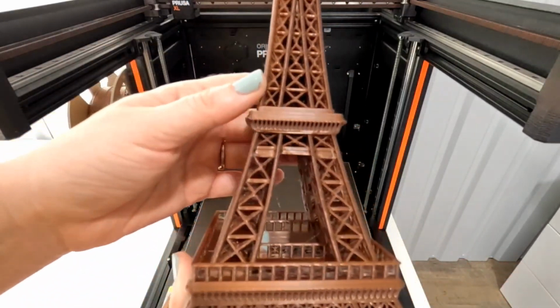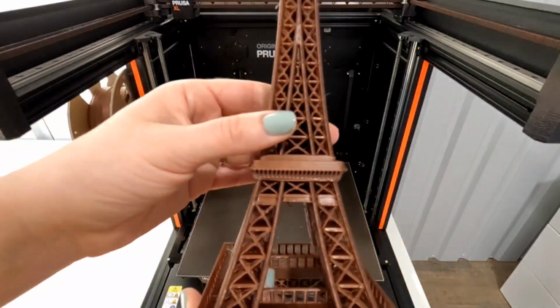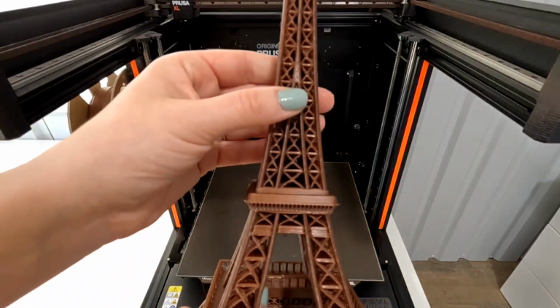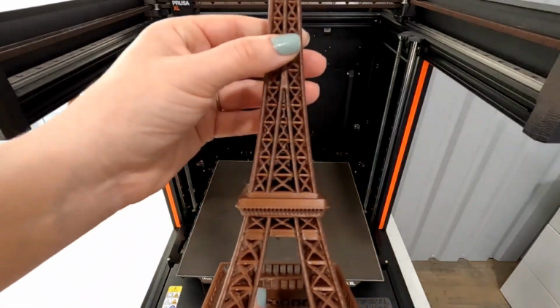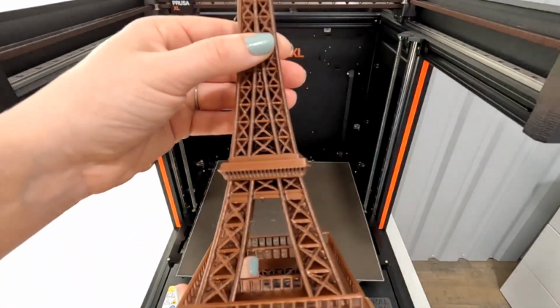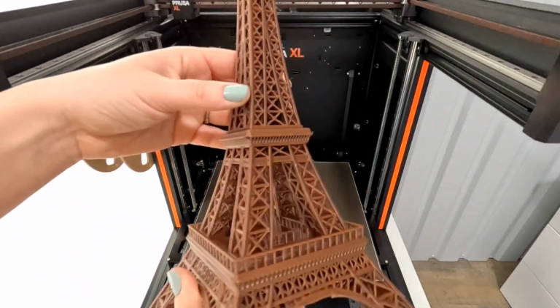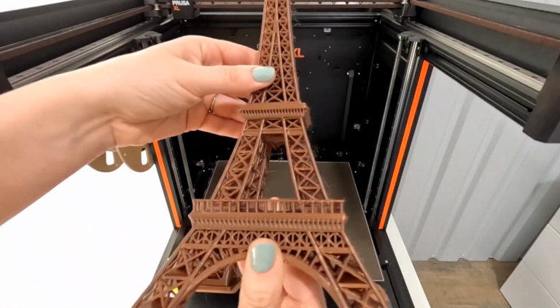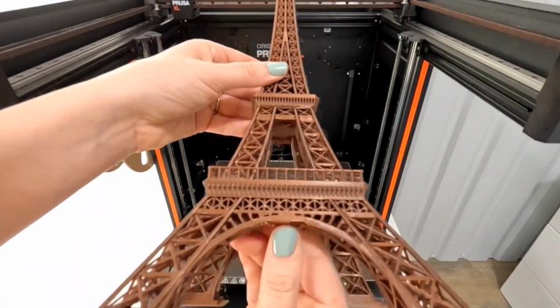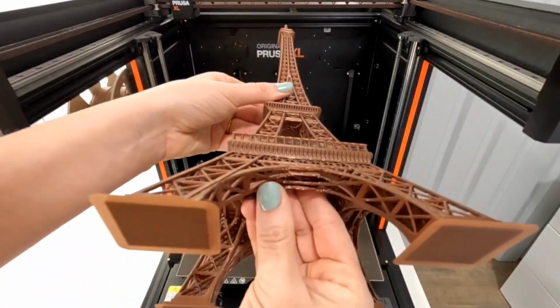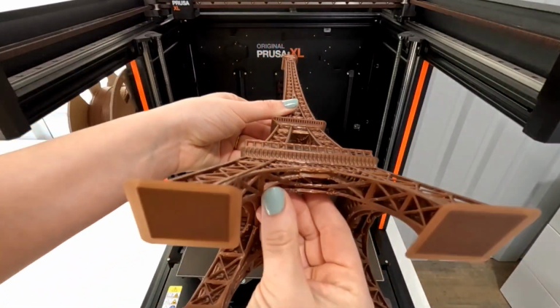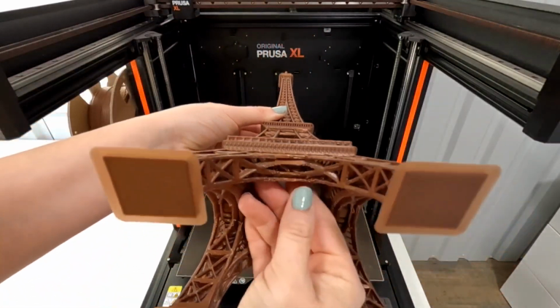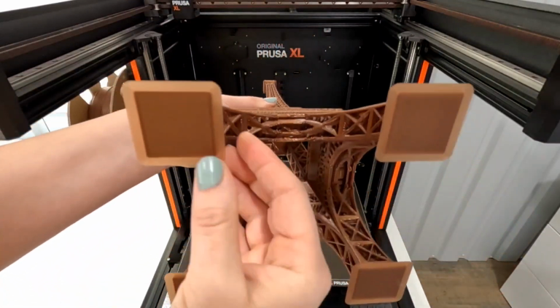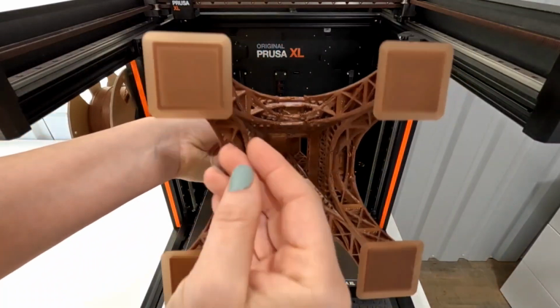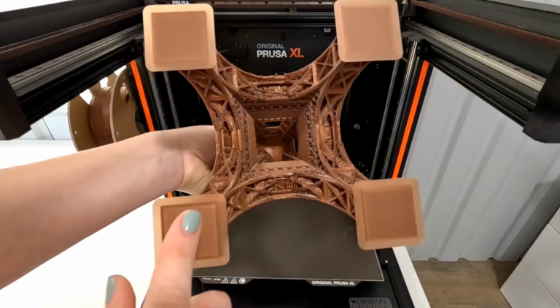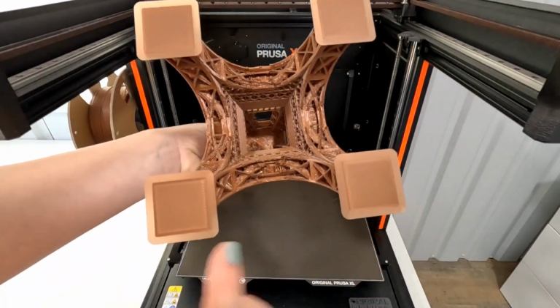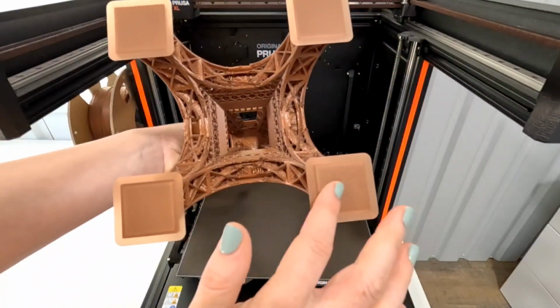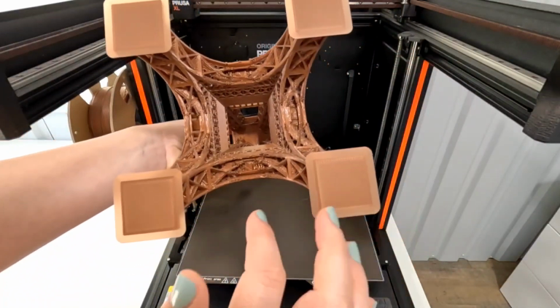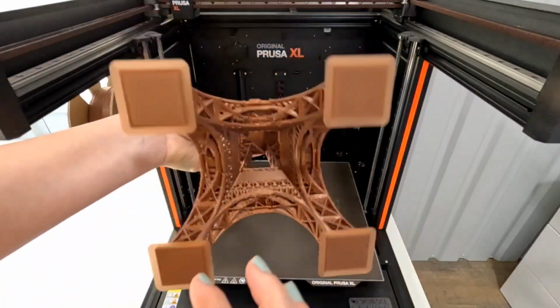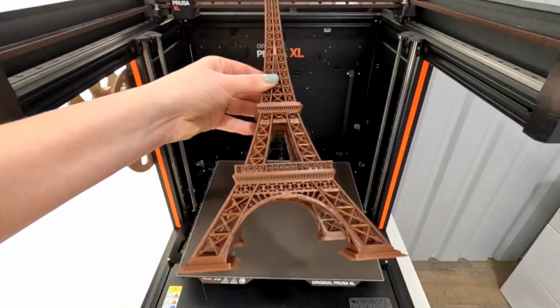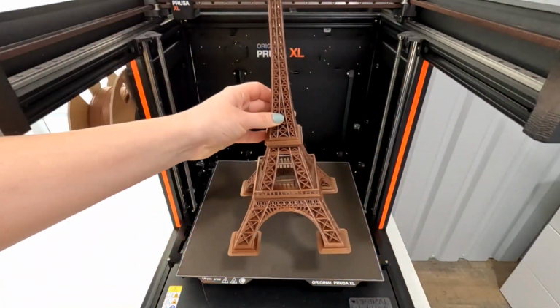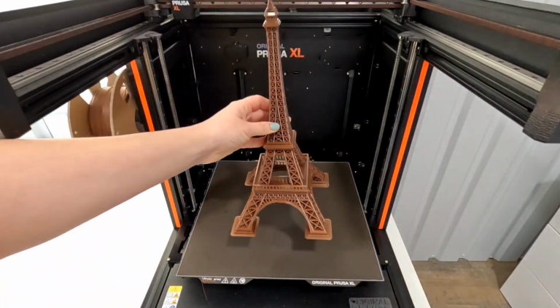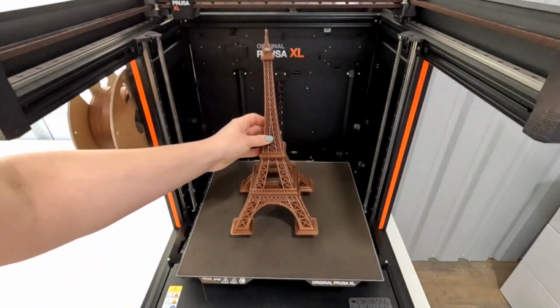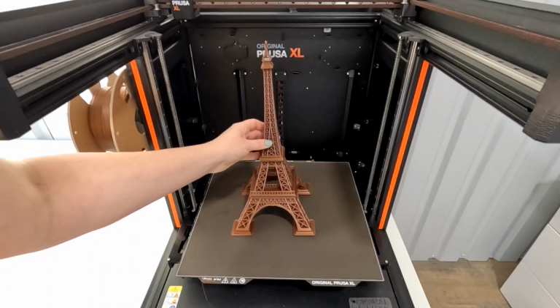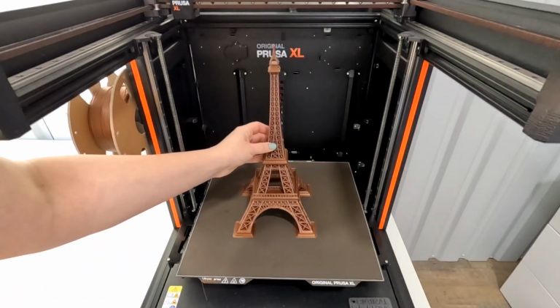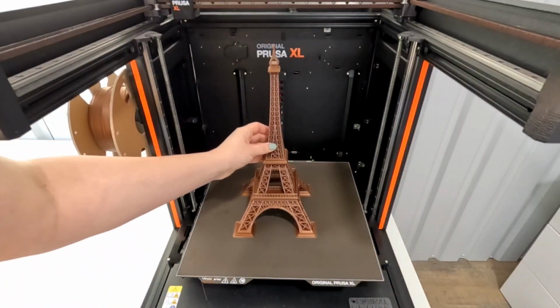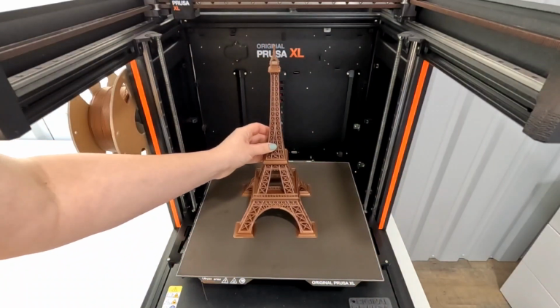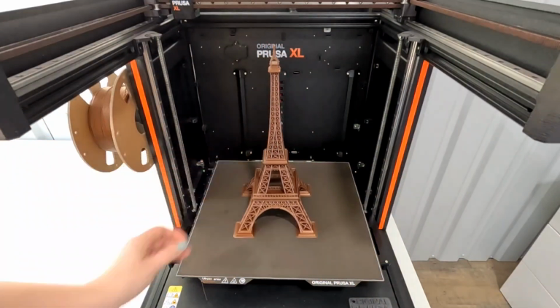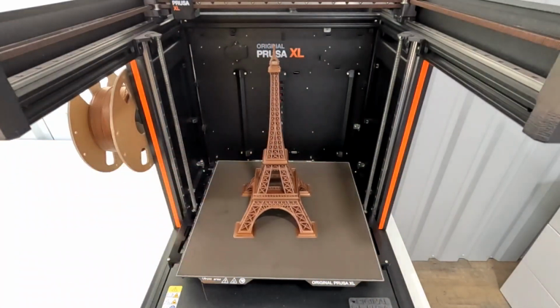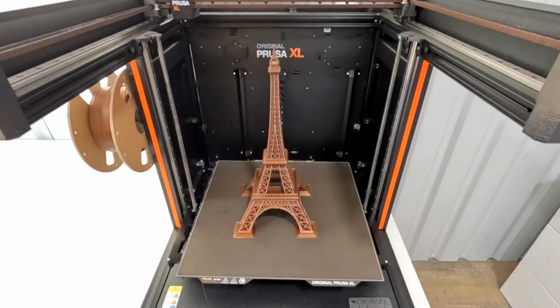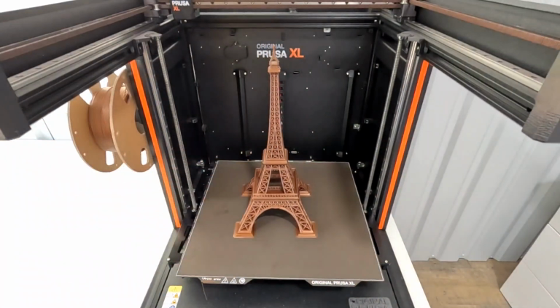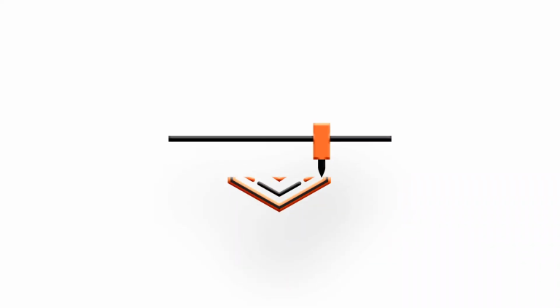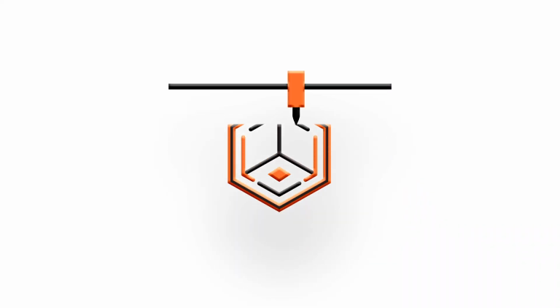It would be nice if I didn't have to print with a brim, but you can pull it off. And it does look like that first layer printed very well on this print. Let me know your thoughts and what you want to see next. Thanks for watching.